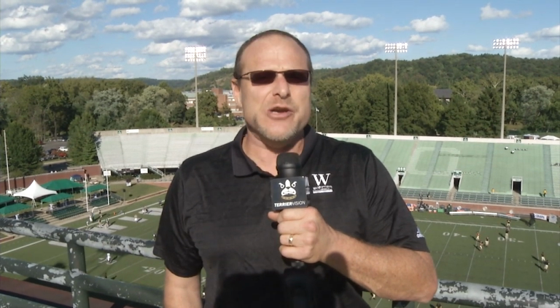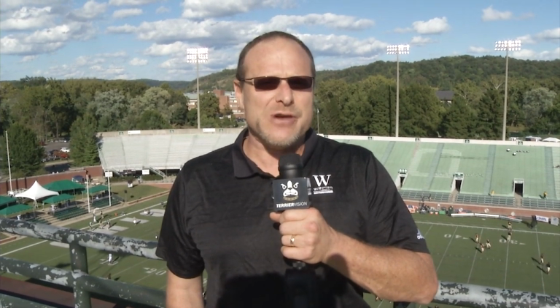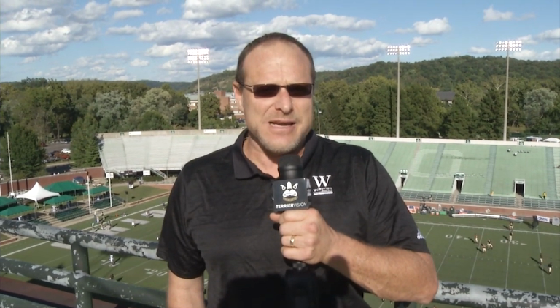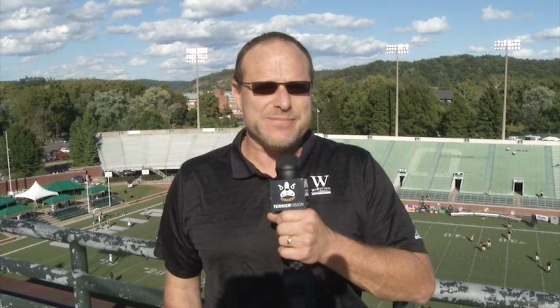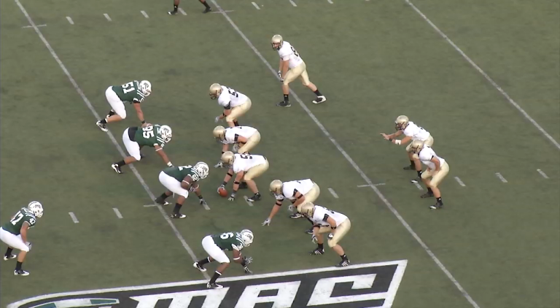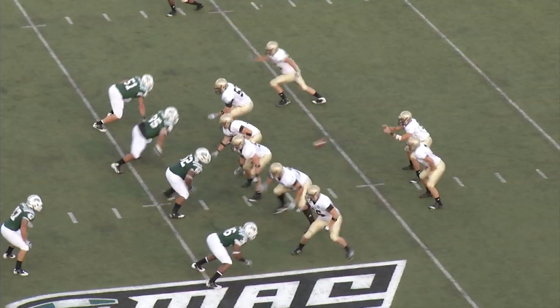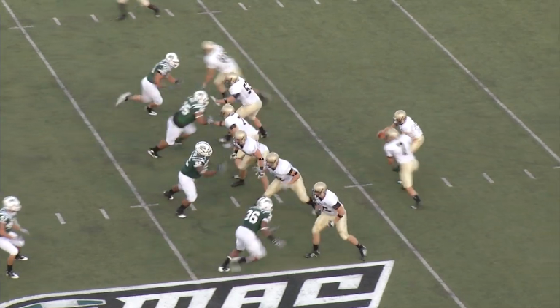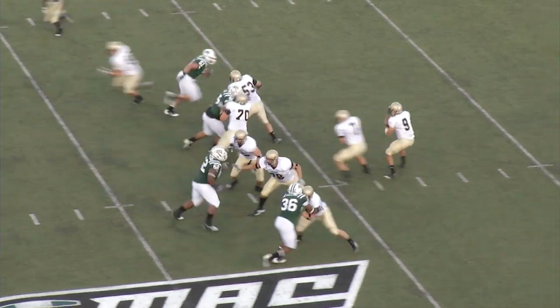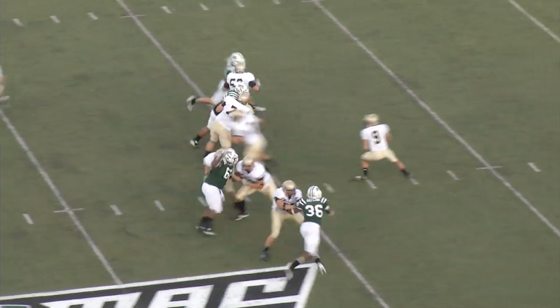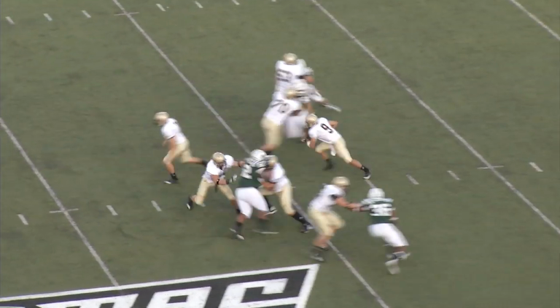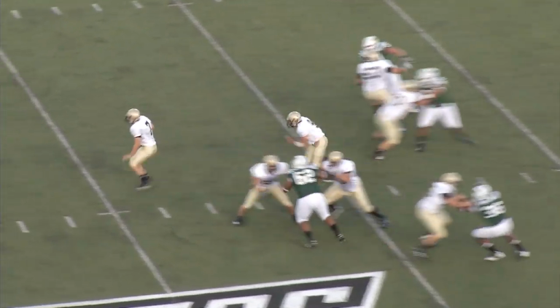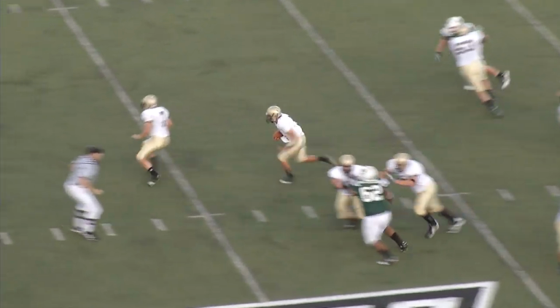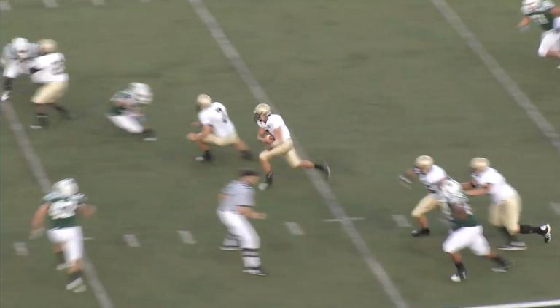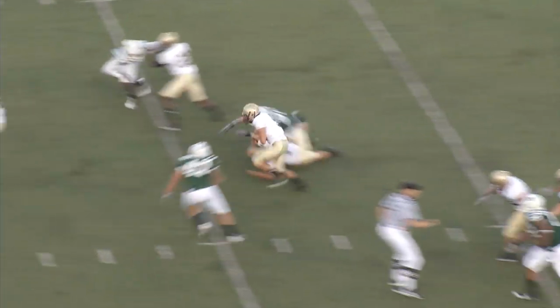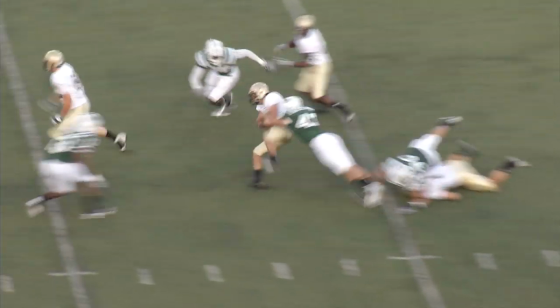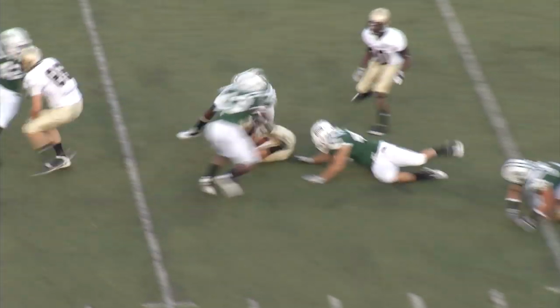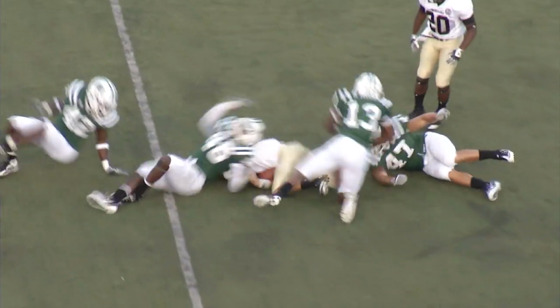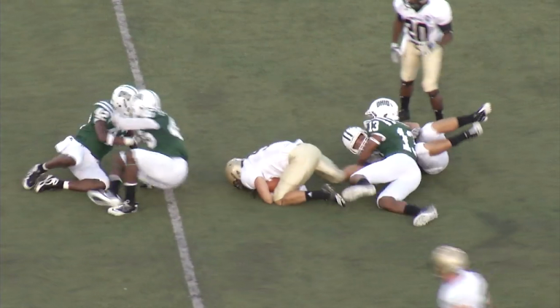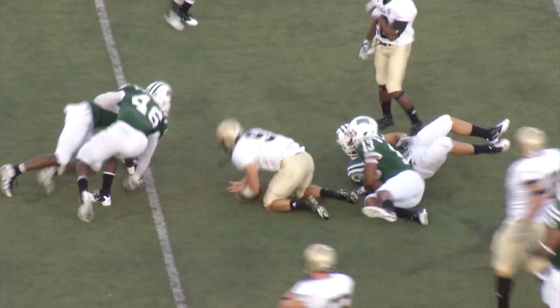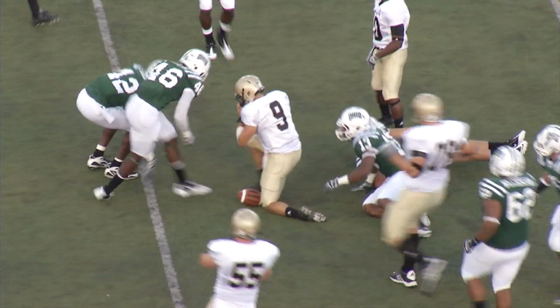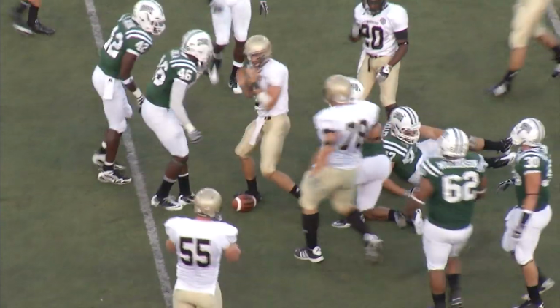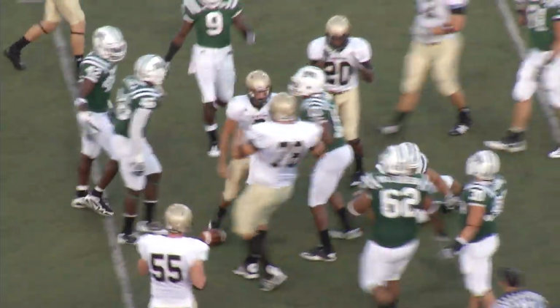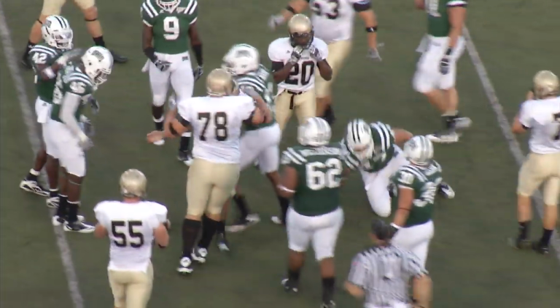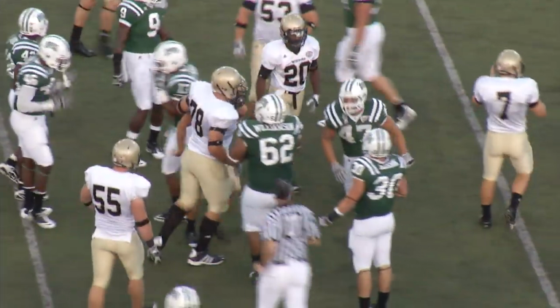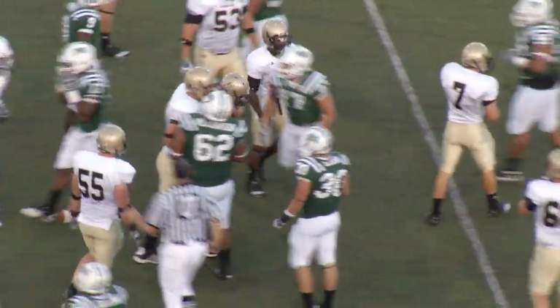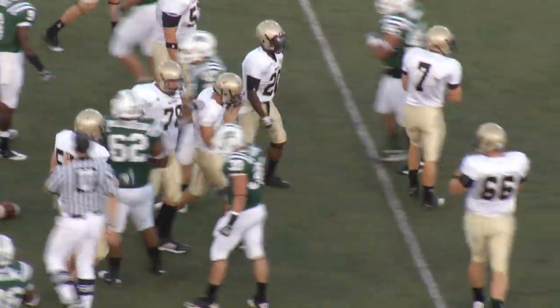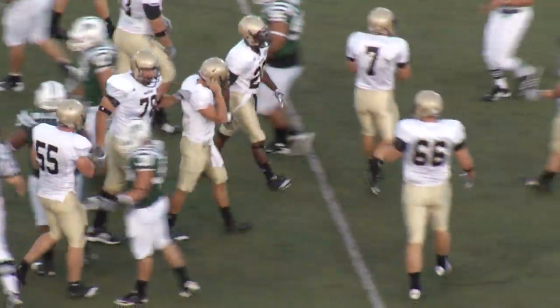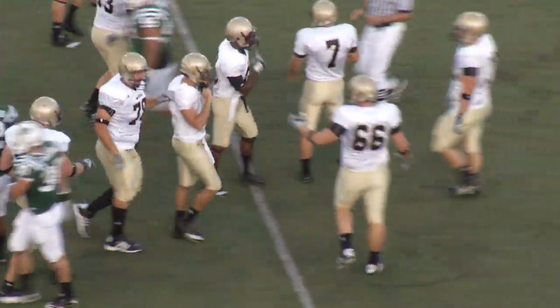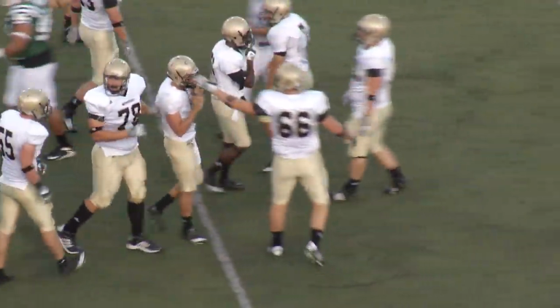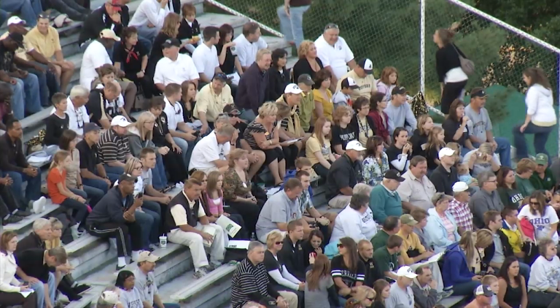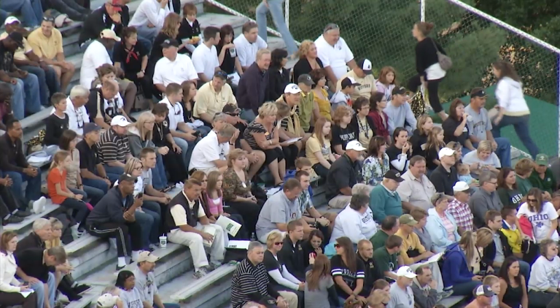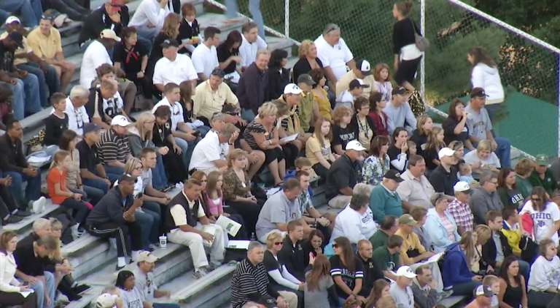Here are your highlights. Third and nine from the 24. Two receivers right. Quarterback draw. Allen straight ahead, 25 to 30. Slam down right about the stick at the 33-and-a-half yard line.